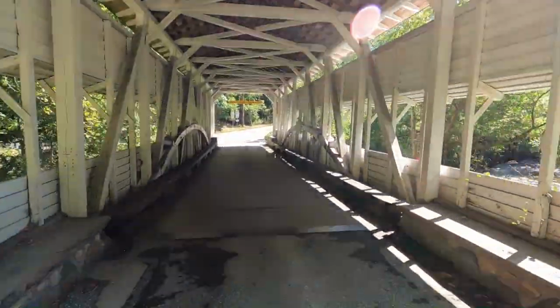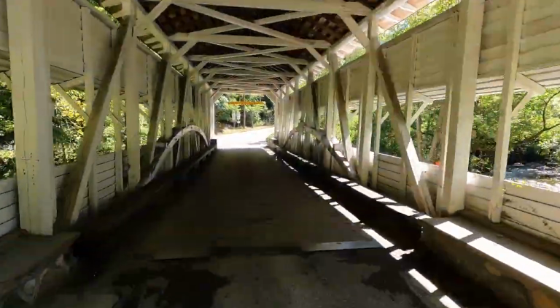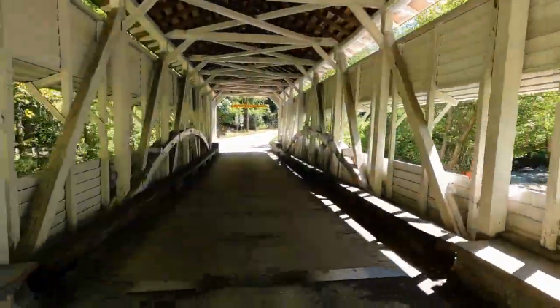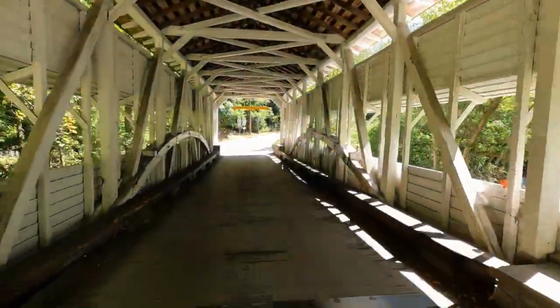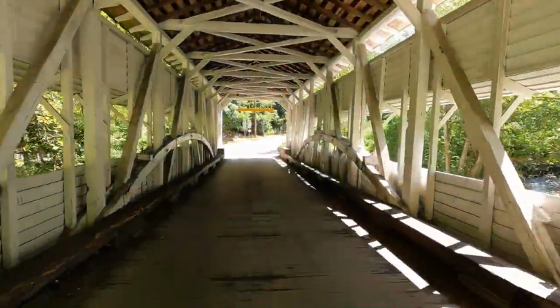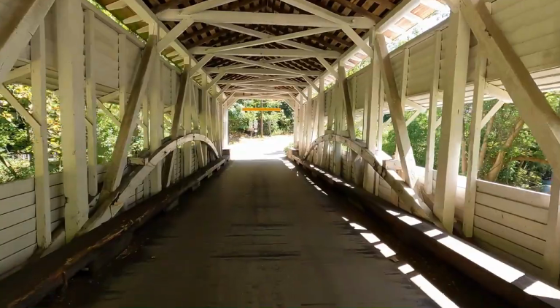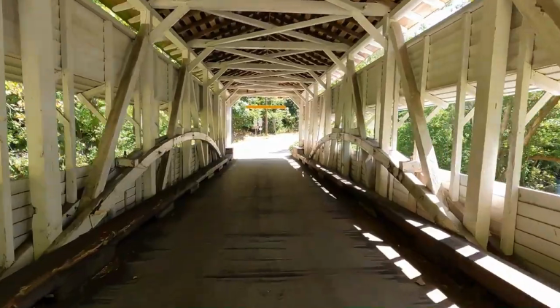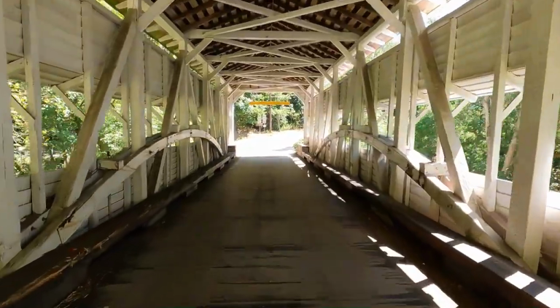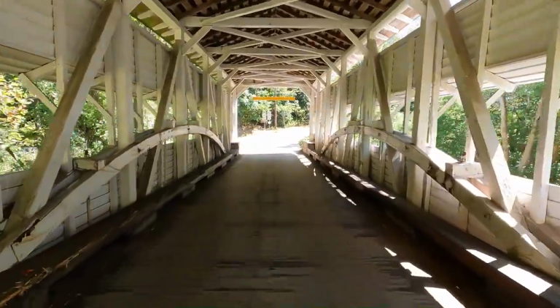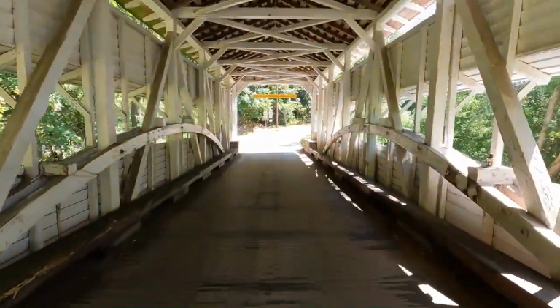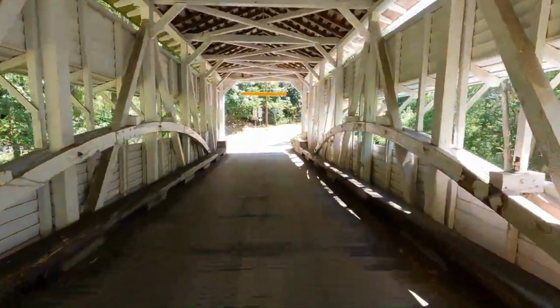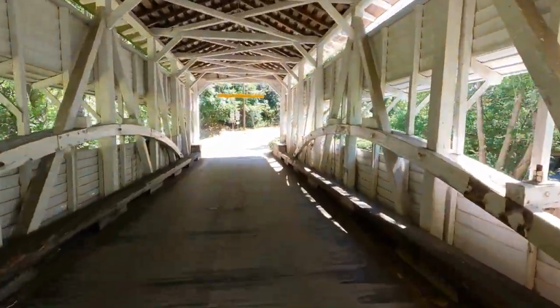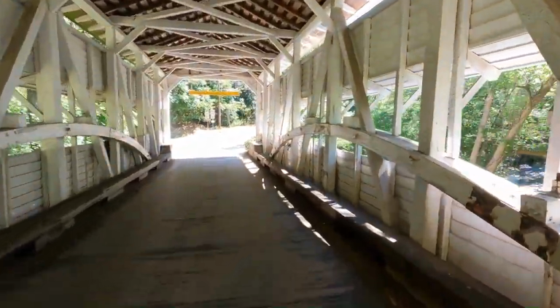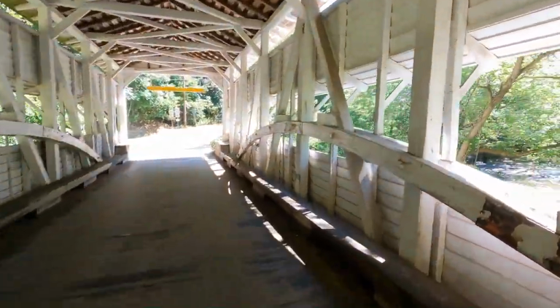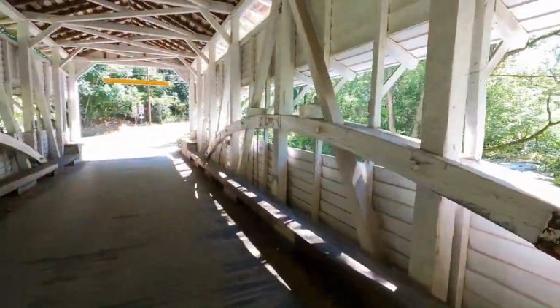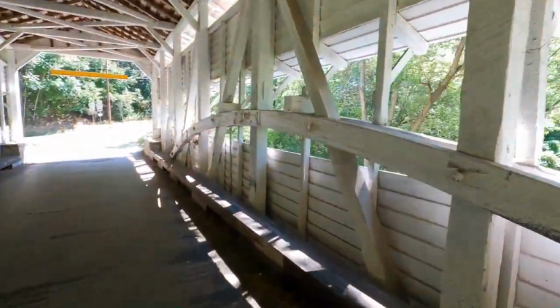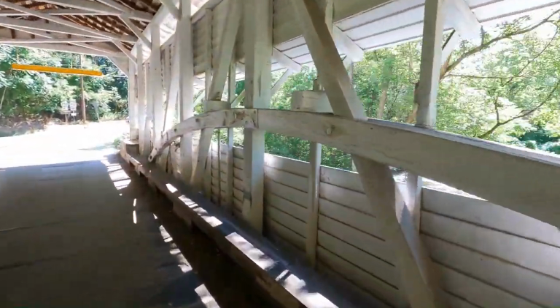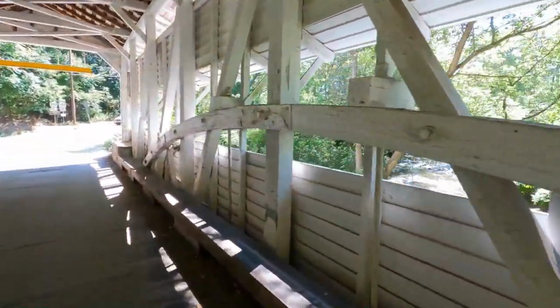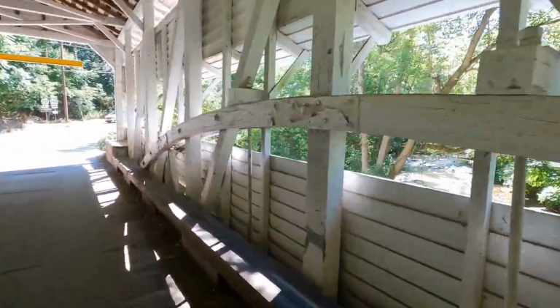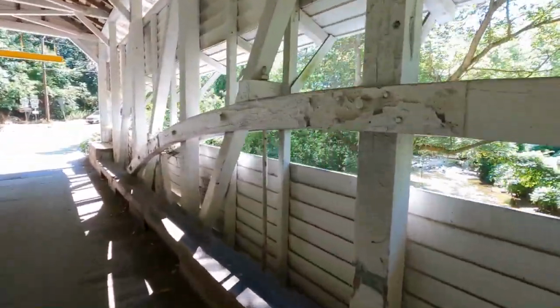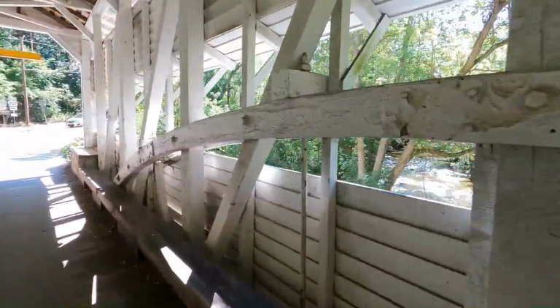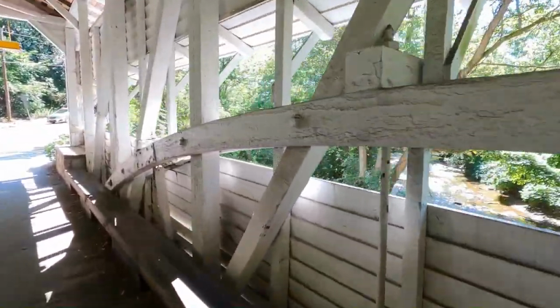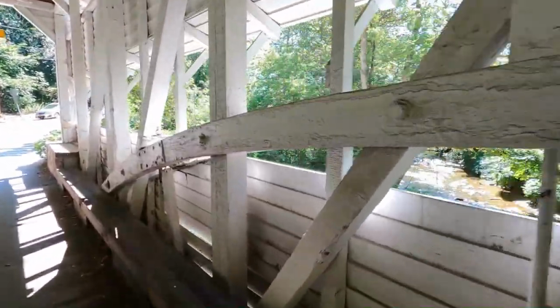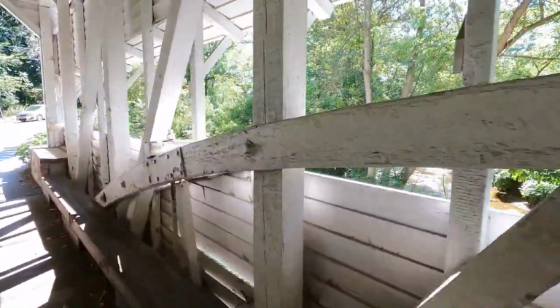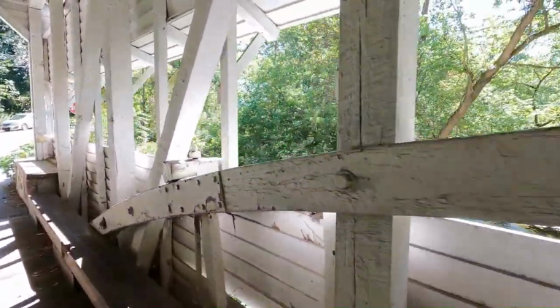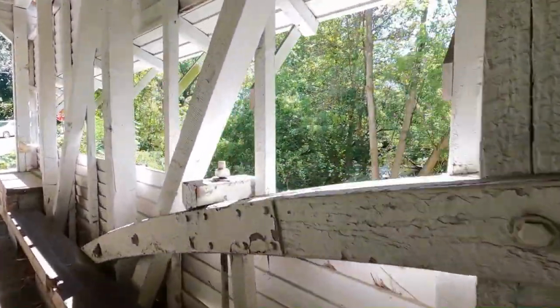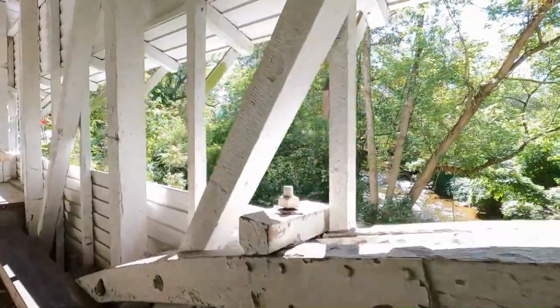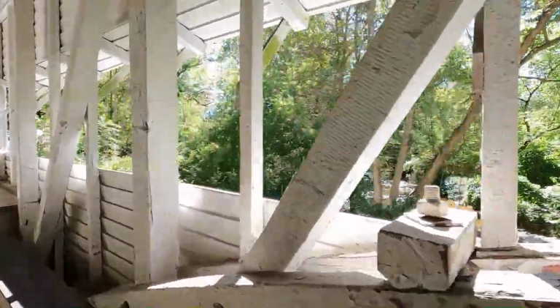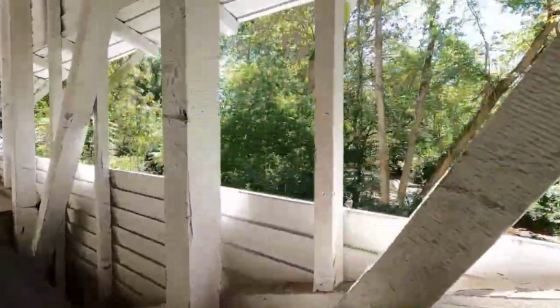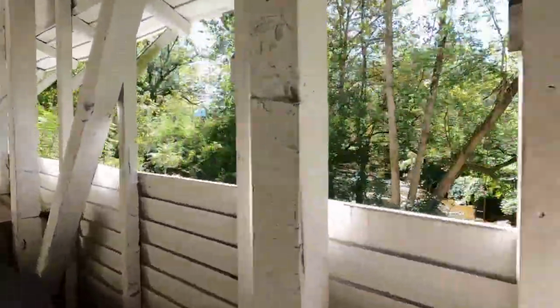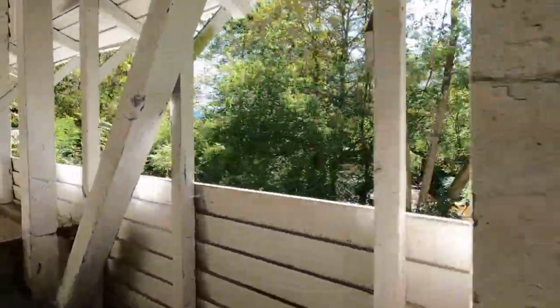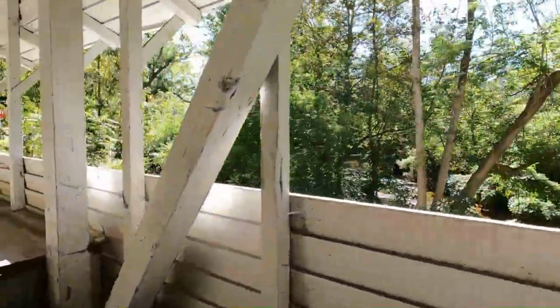Knox Covered Bridge was constructed with the burr arch truss design, which you can see as we move throughout the bridge here.